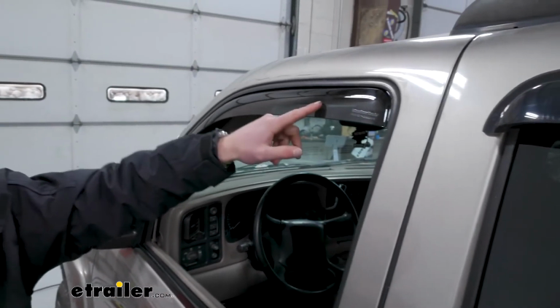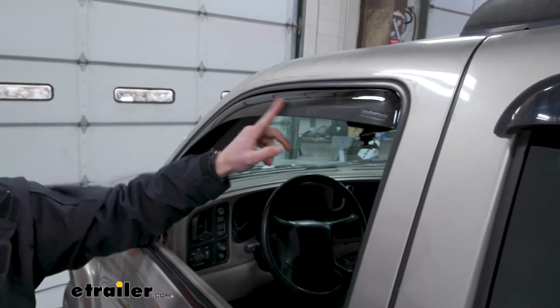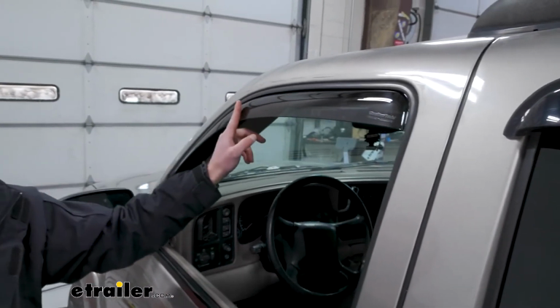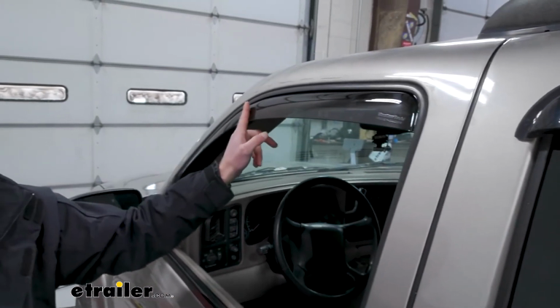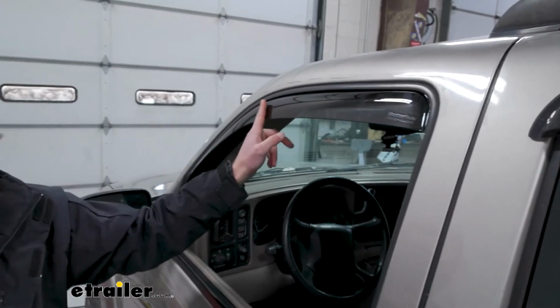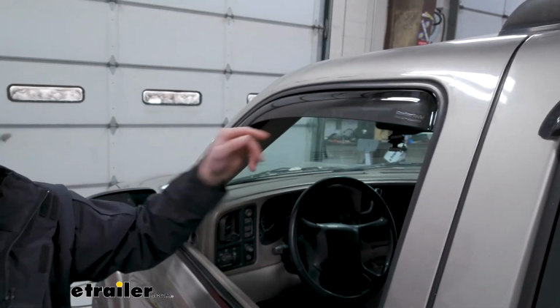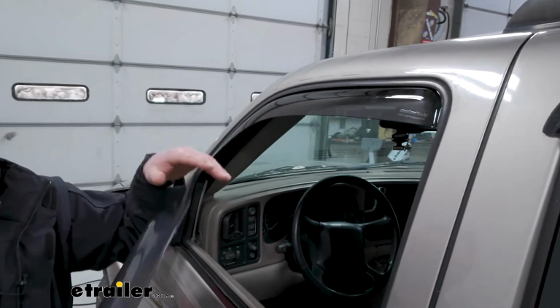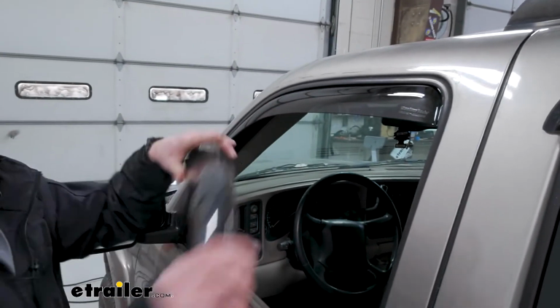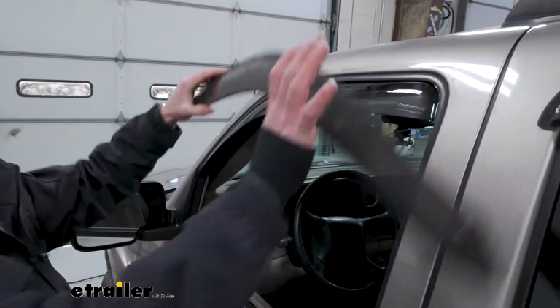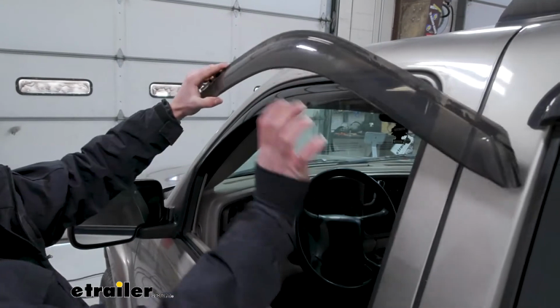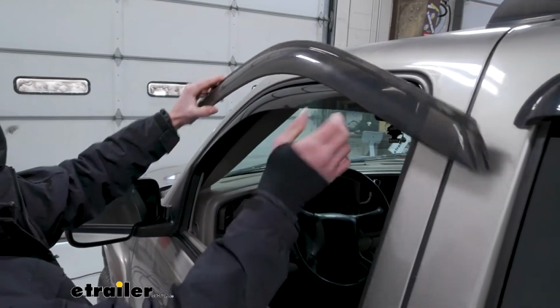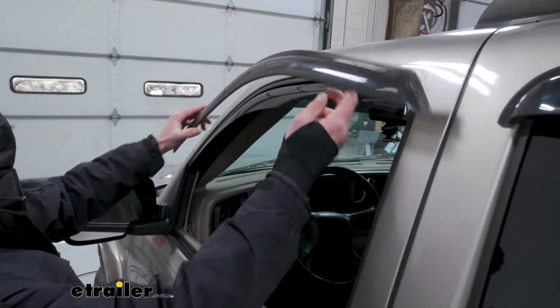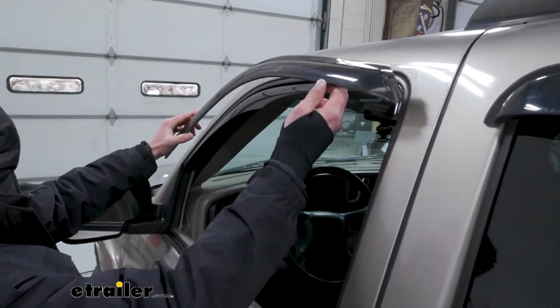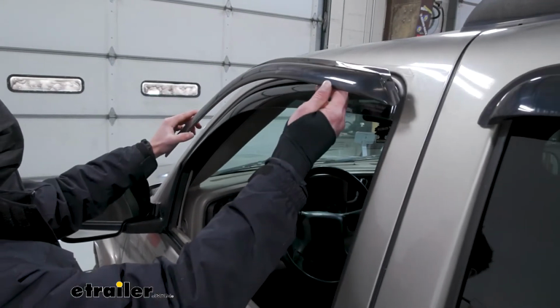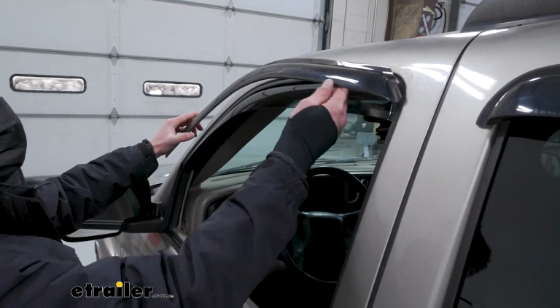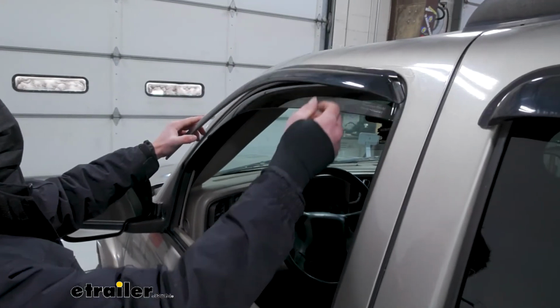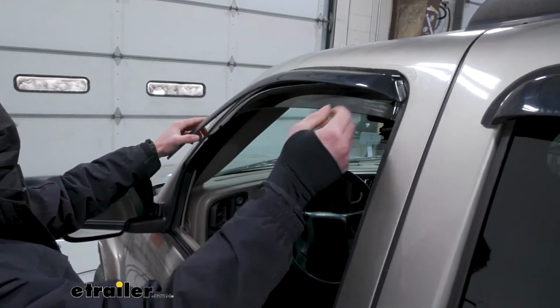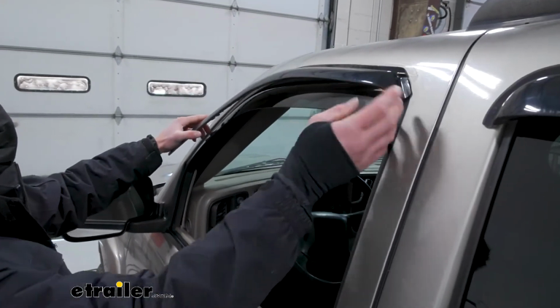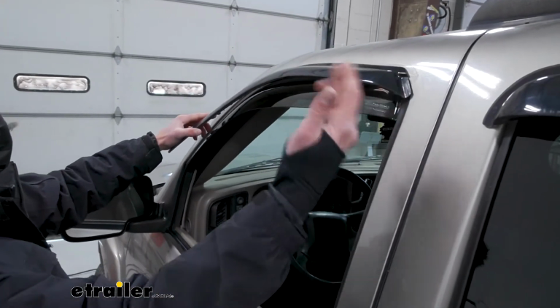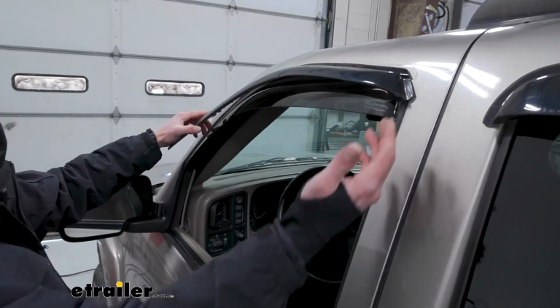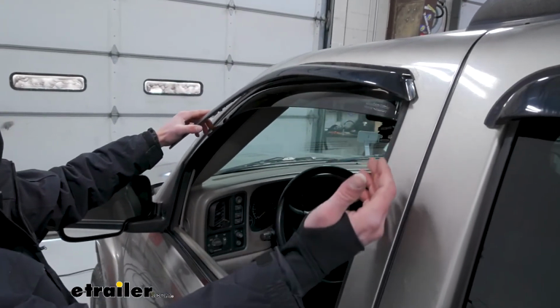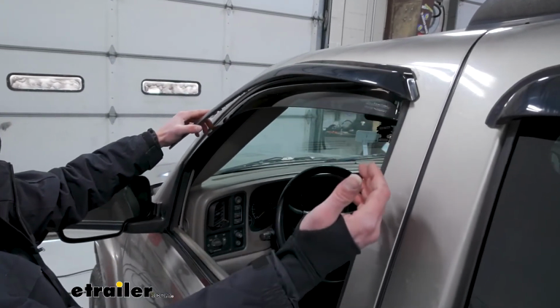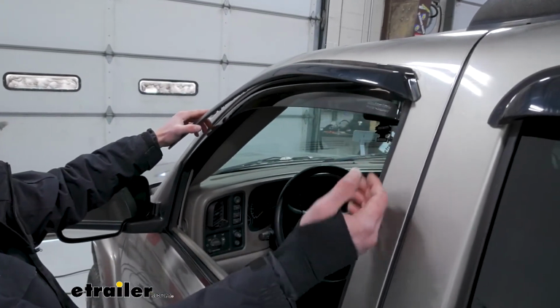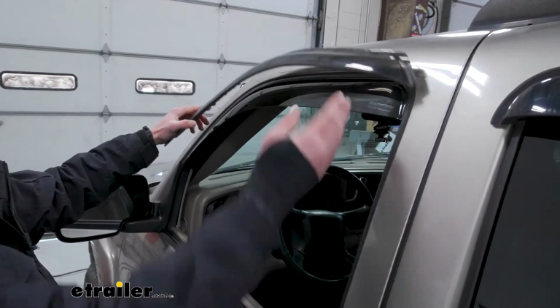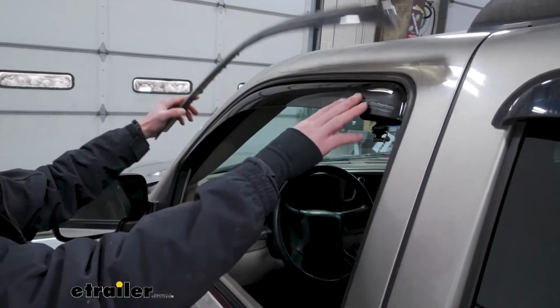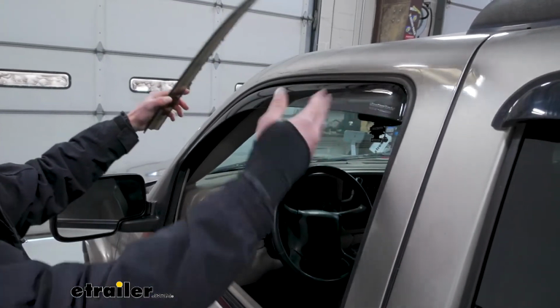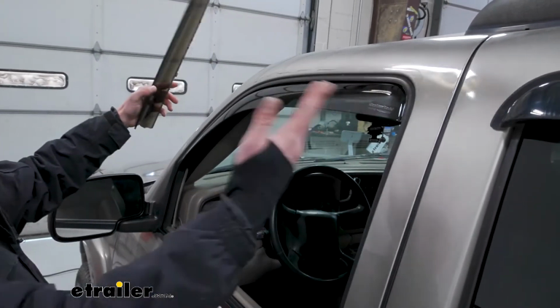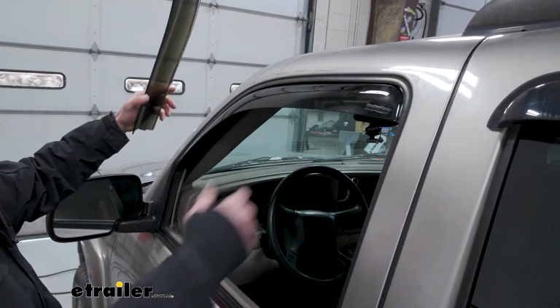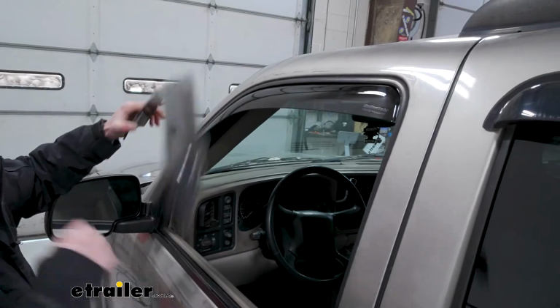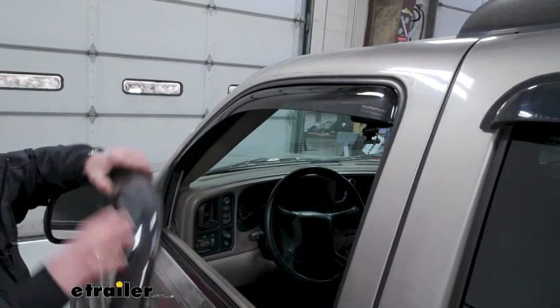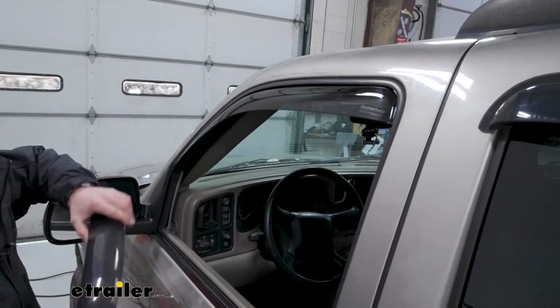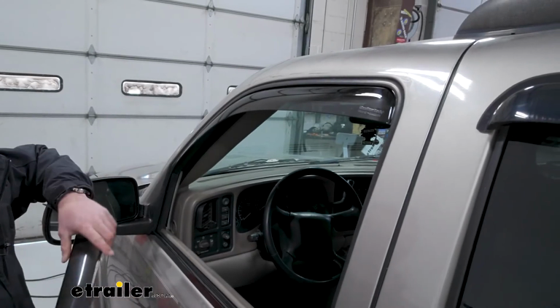It's a nice dark tint, a little bit darker than the OEM ones, and overall it's just going to add to the look of my car, which is kind of what I was going for.